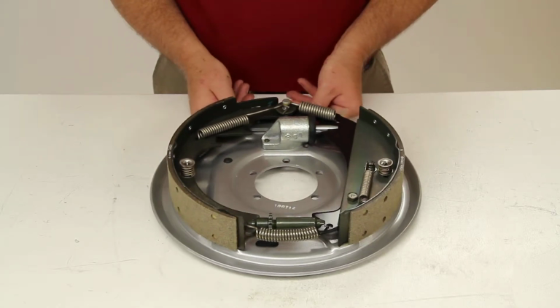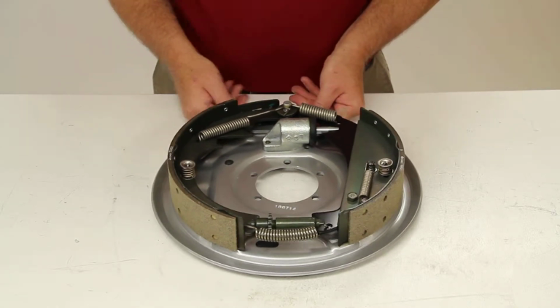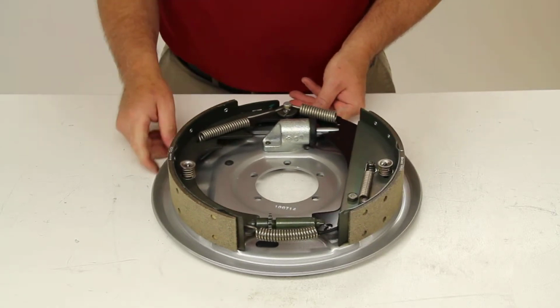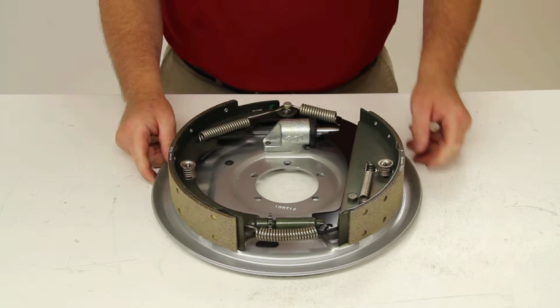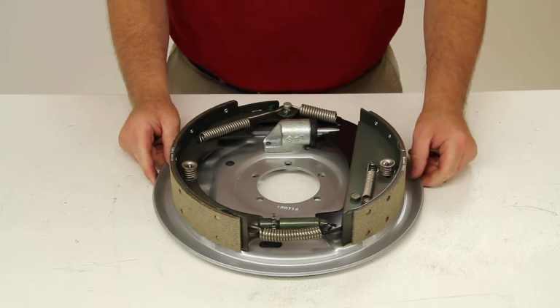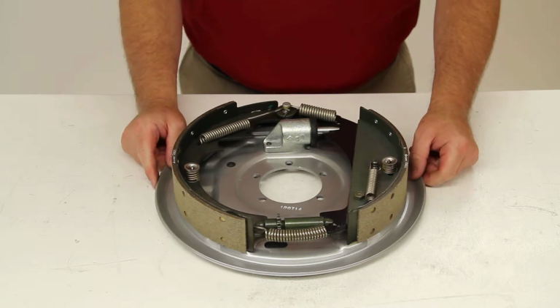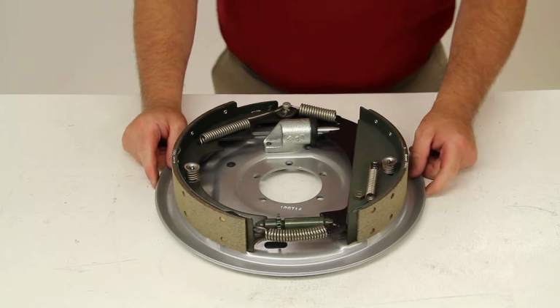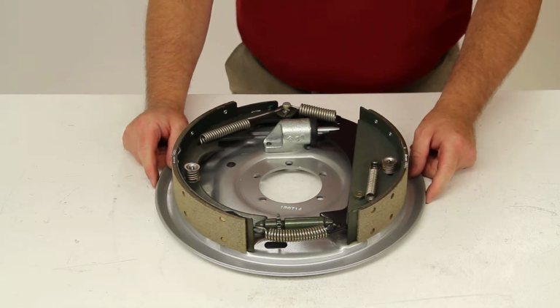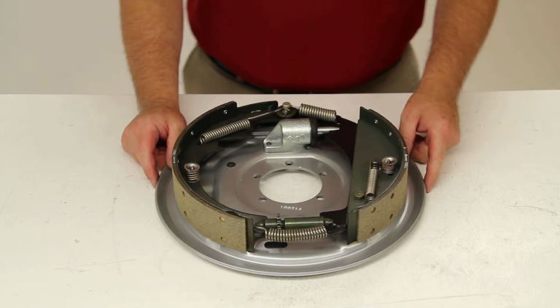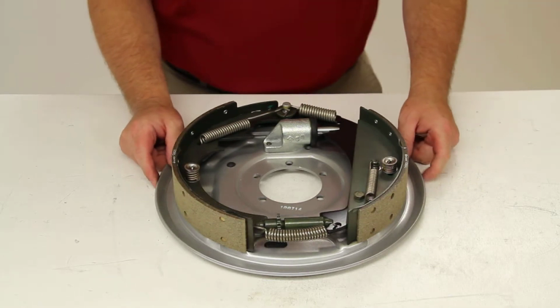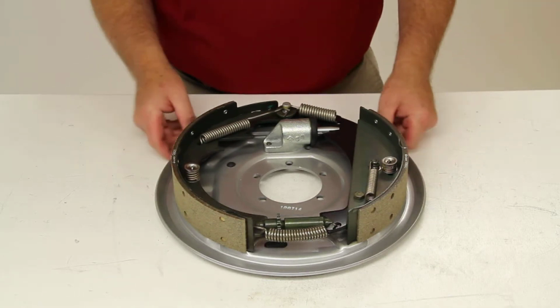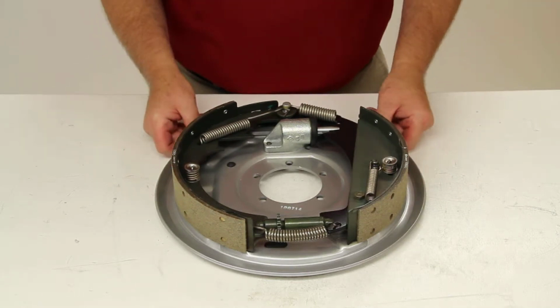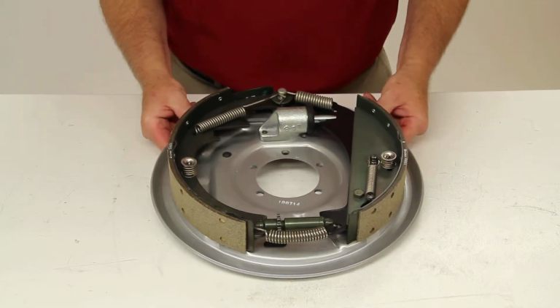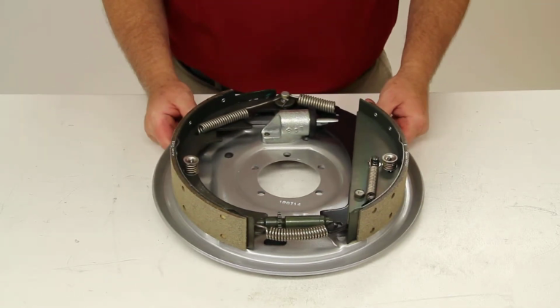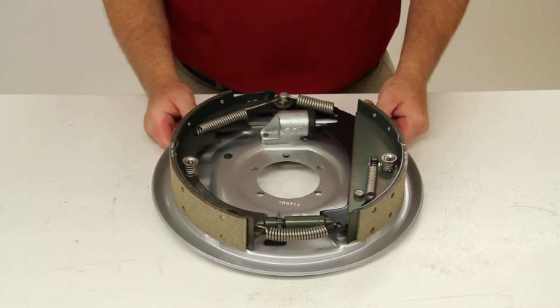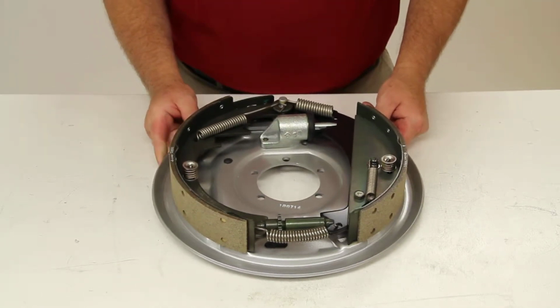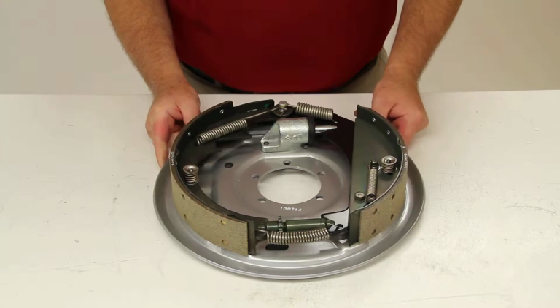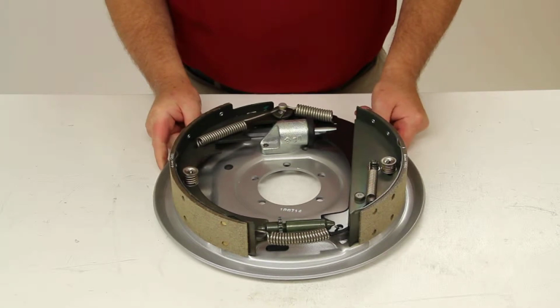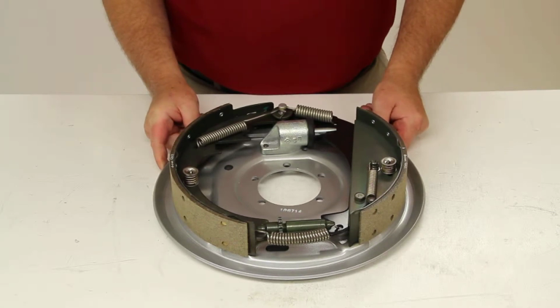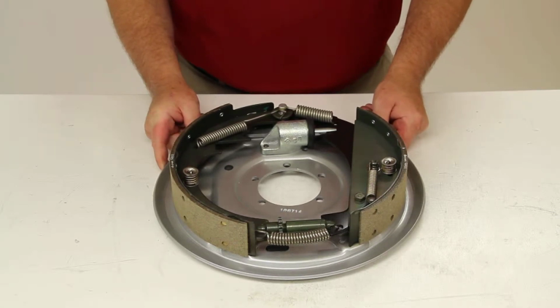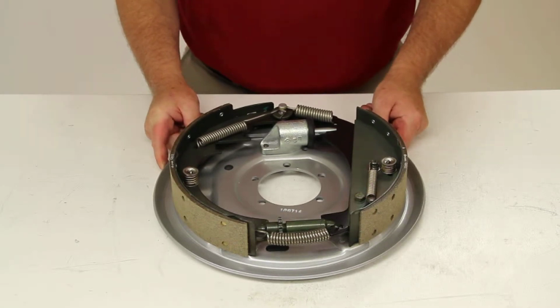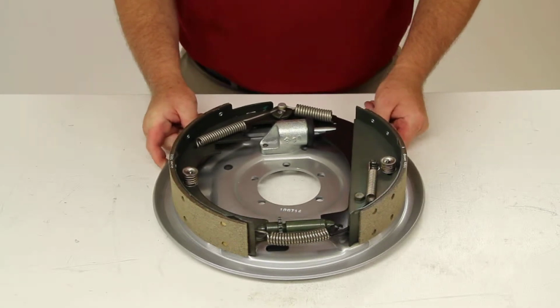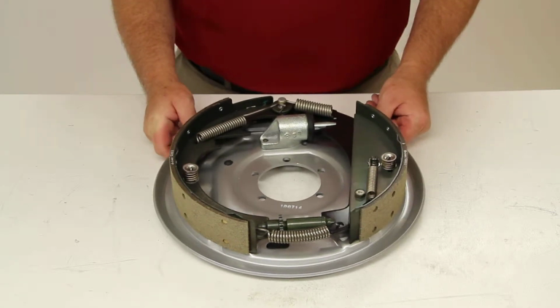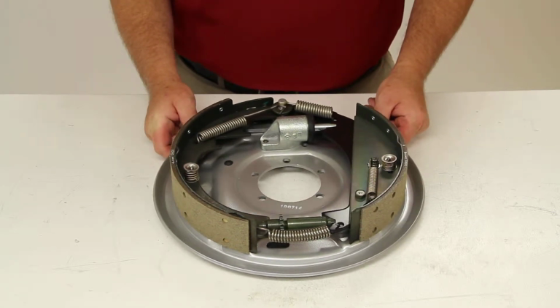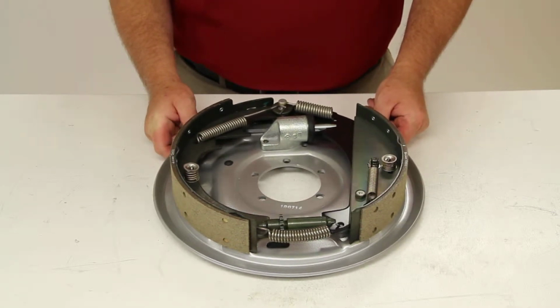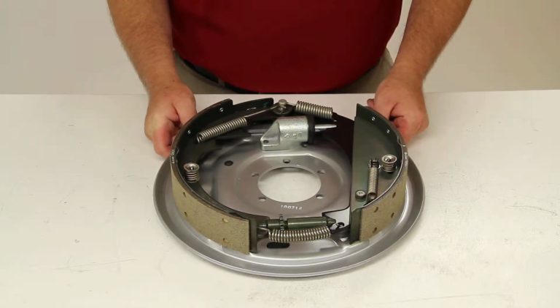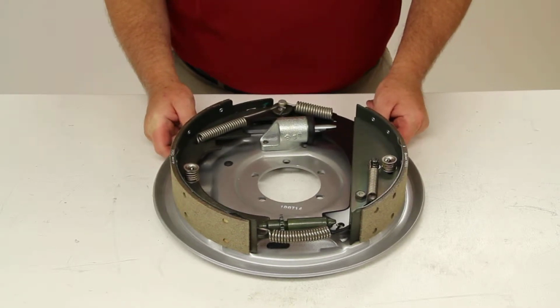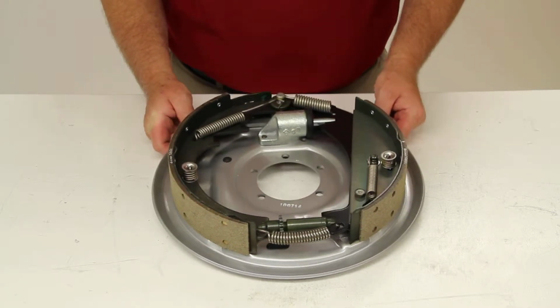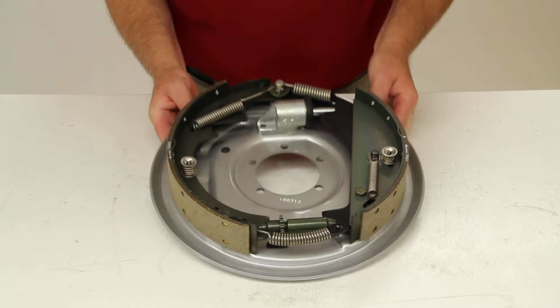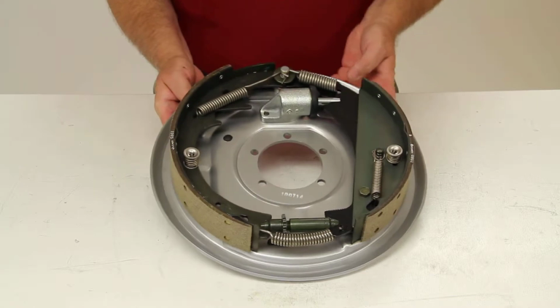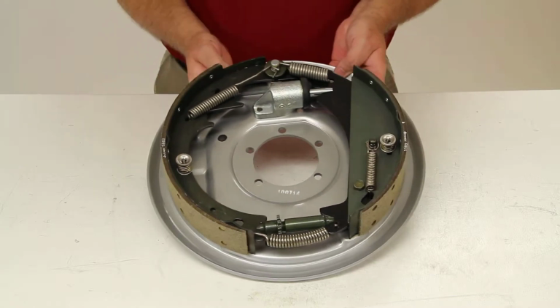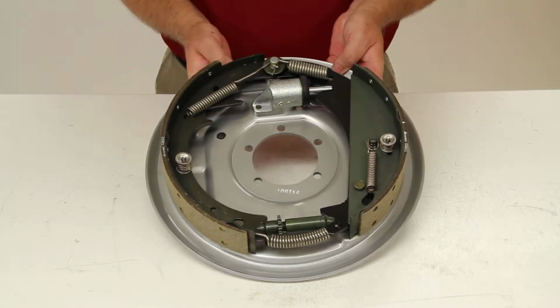The free backing design will let you reverse without trailer brakes being activated. And it is designed for use with hydraulic brake actuators that do not include the reverse lockouts.